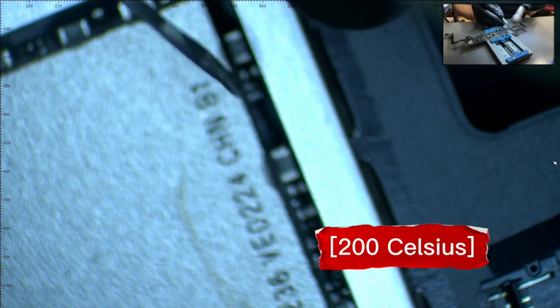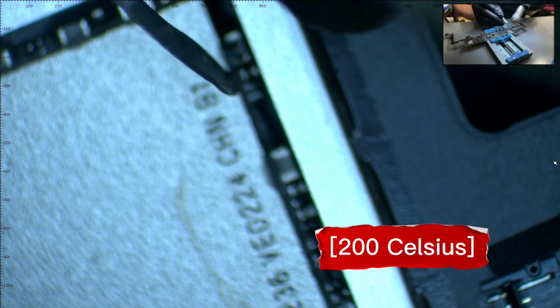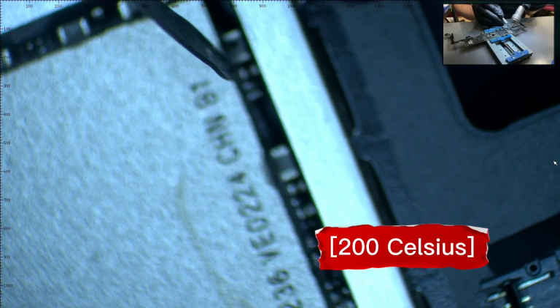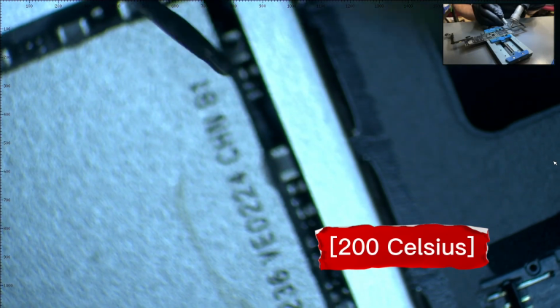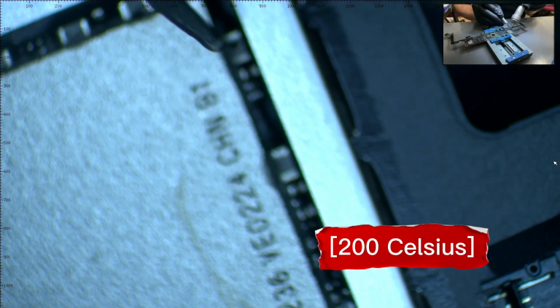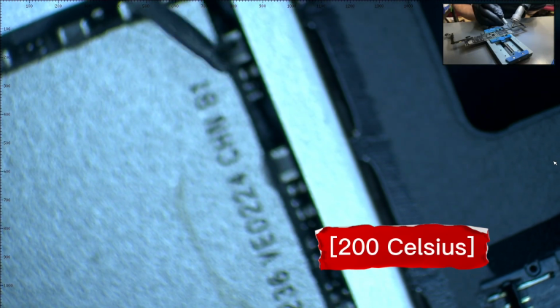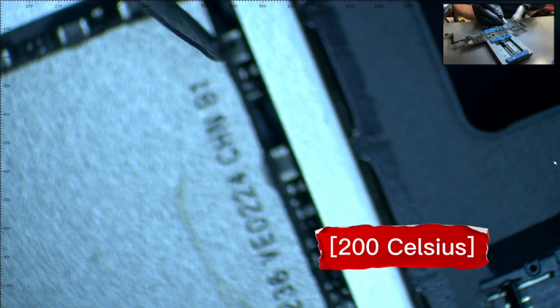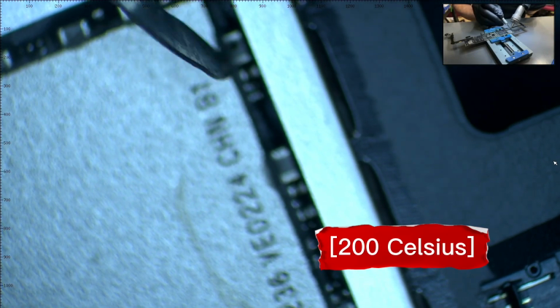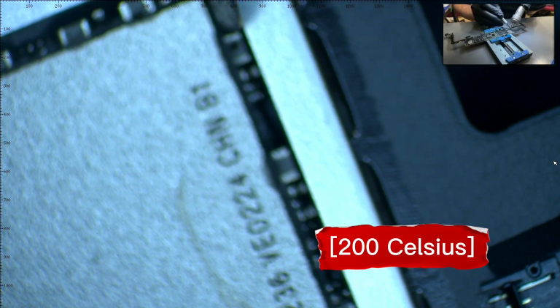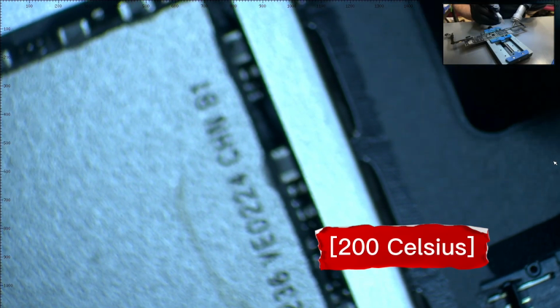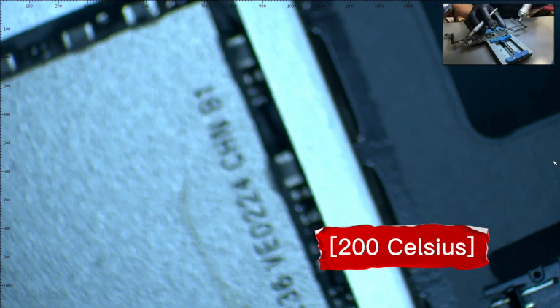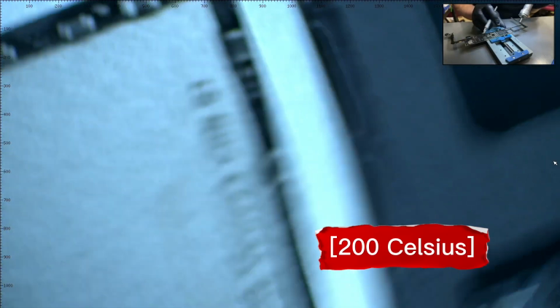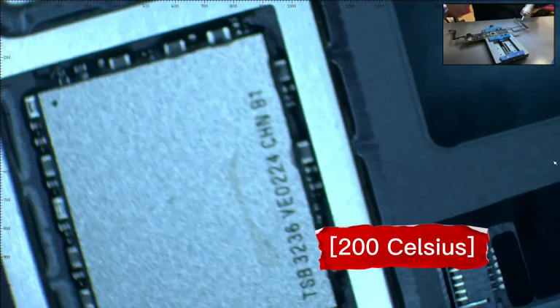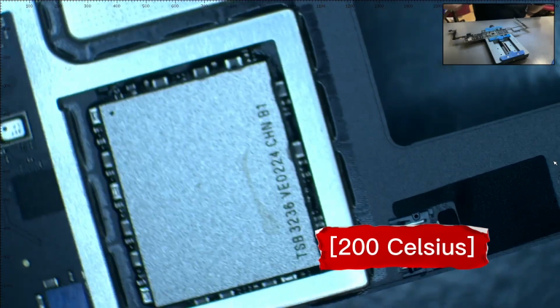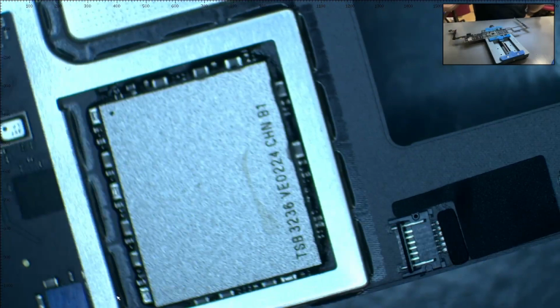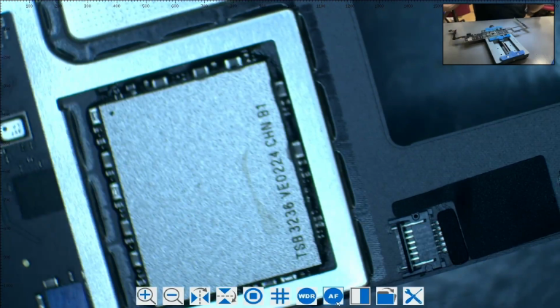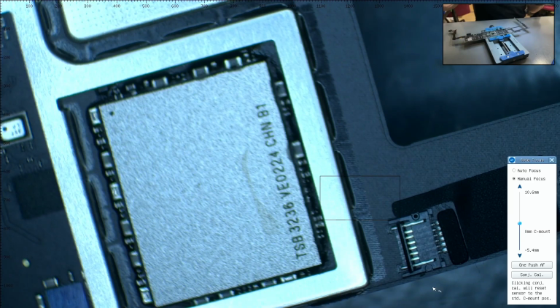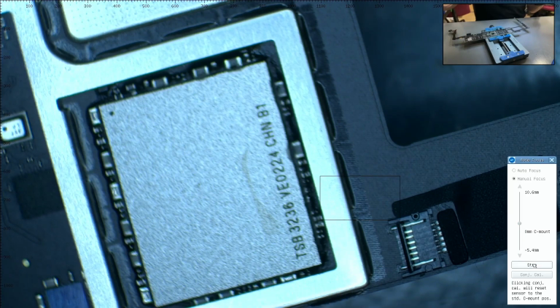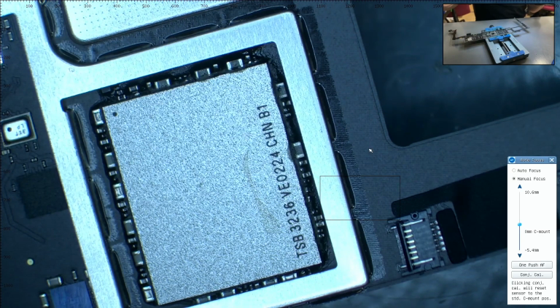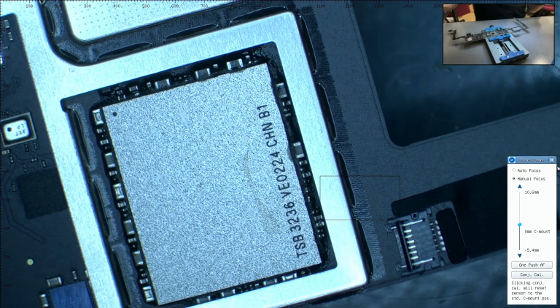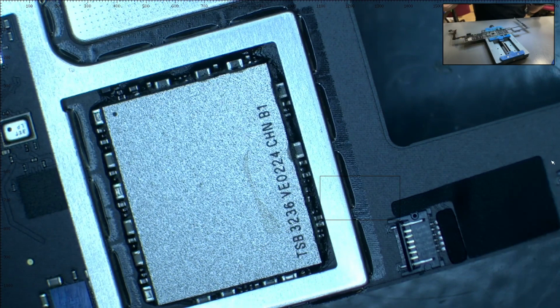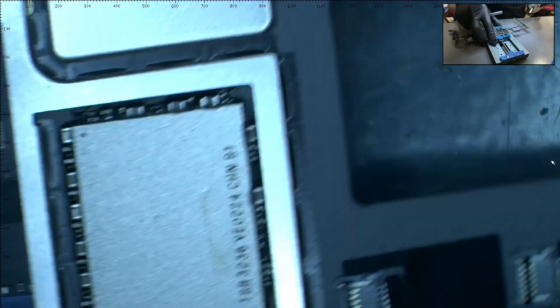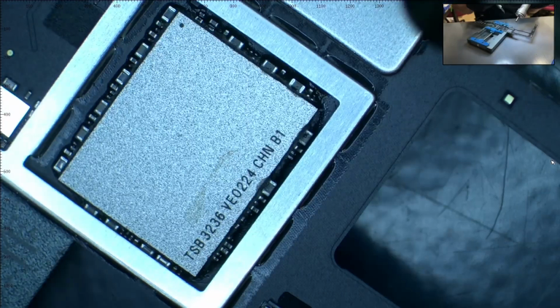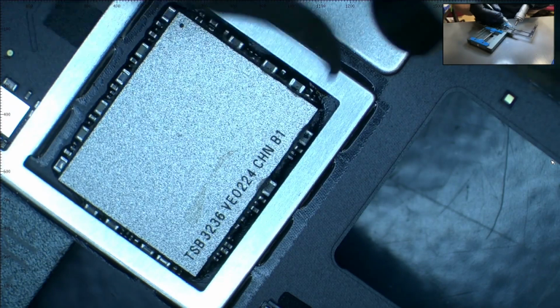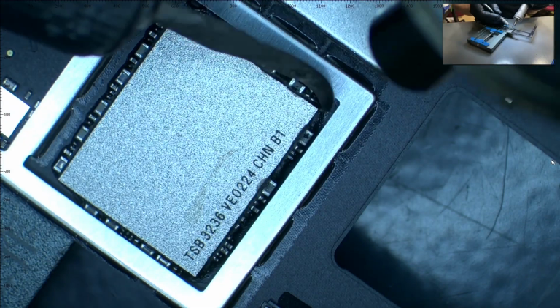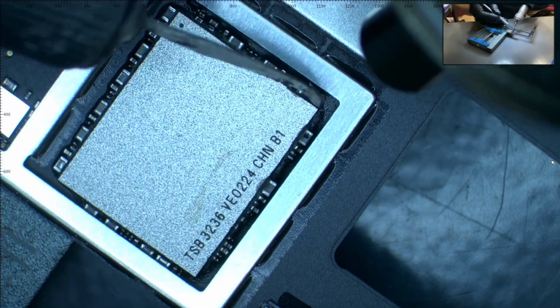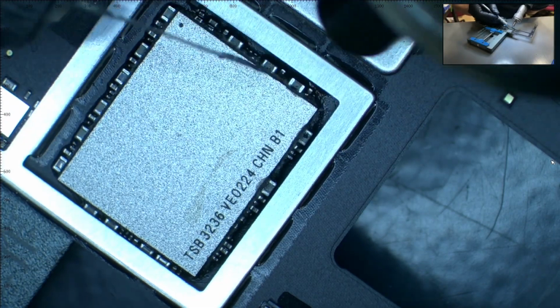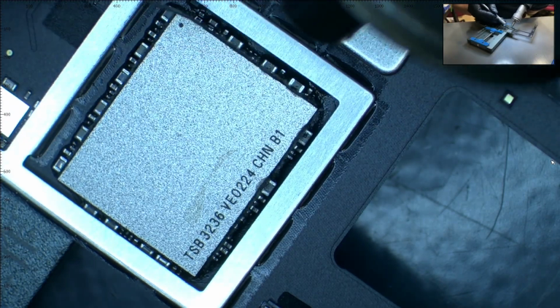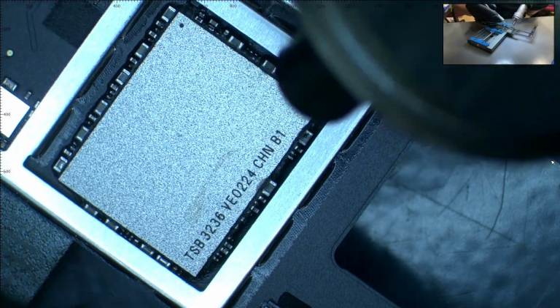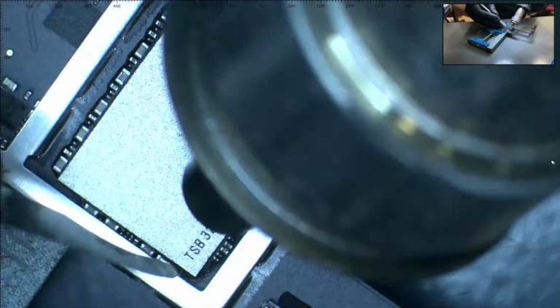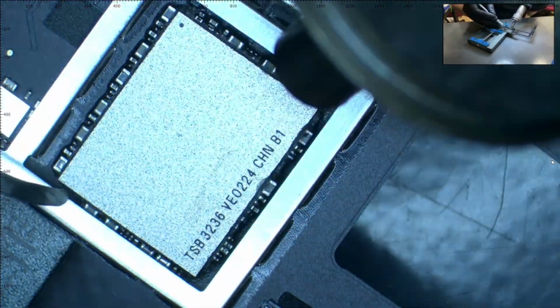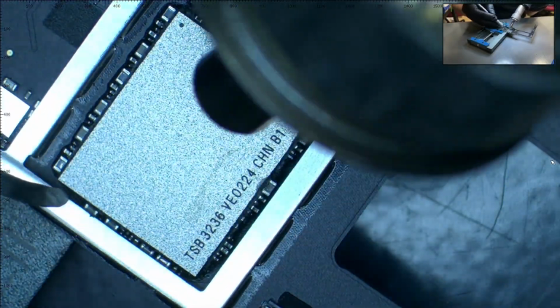Make sure not to shift any circuits around the NAND. We make sure to go around the perimeter of the NAND to complete the removal of the underfill.